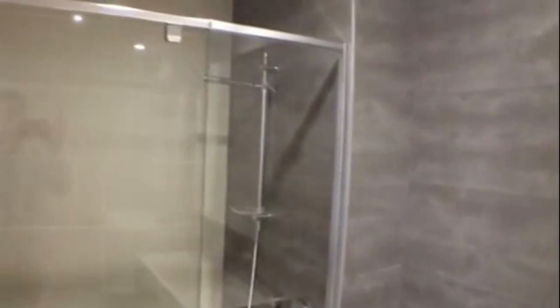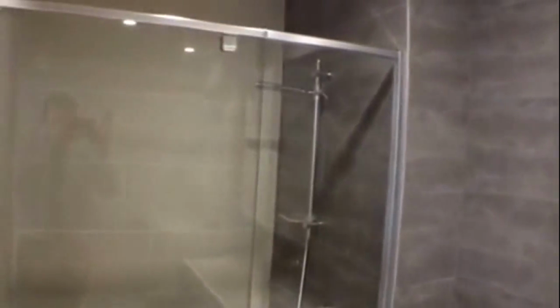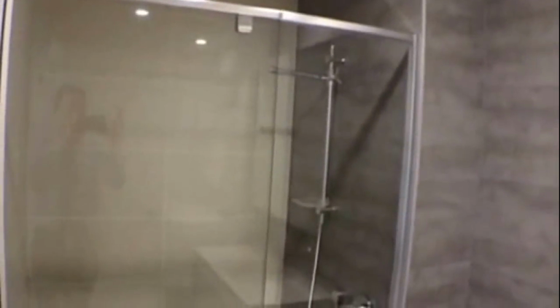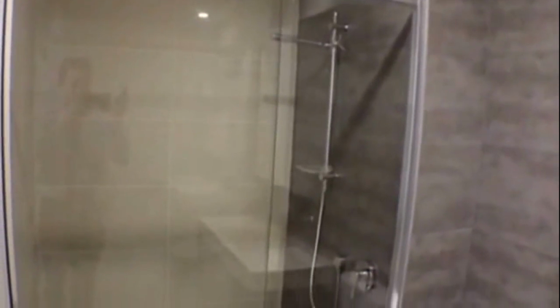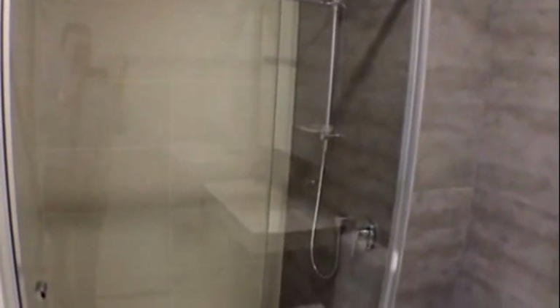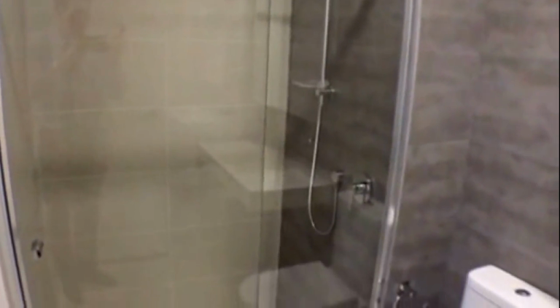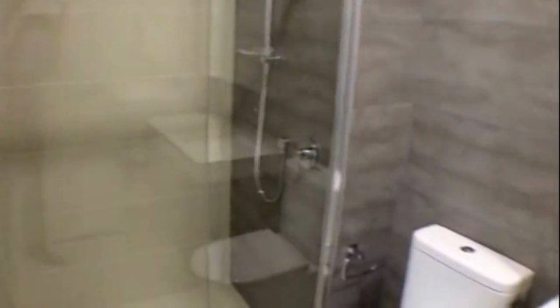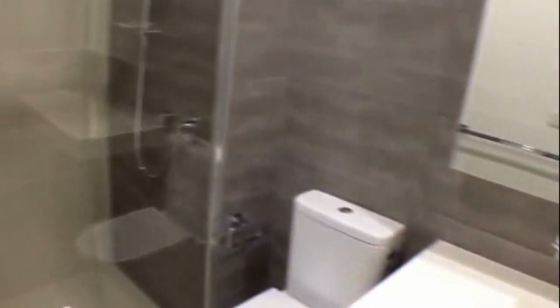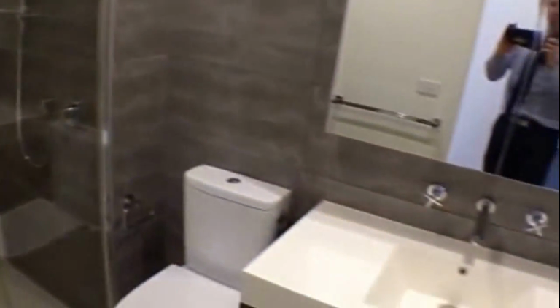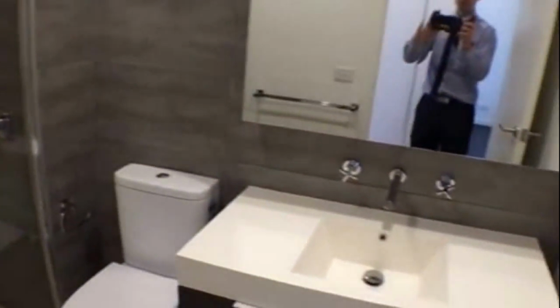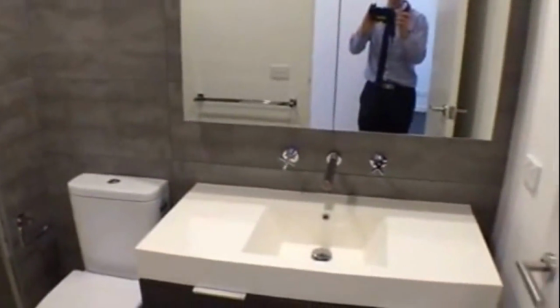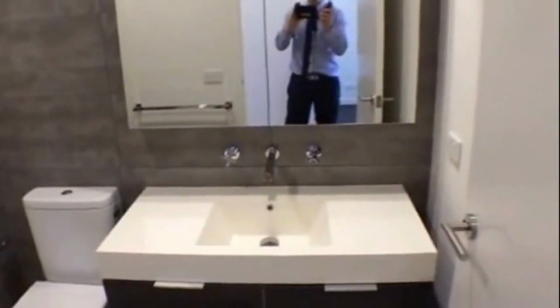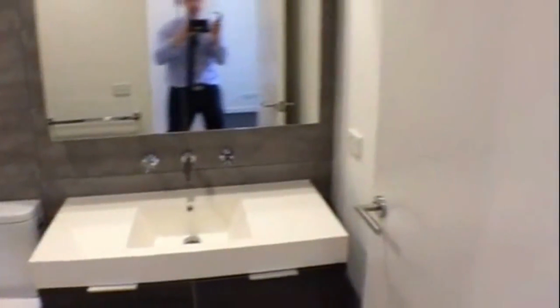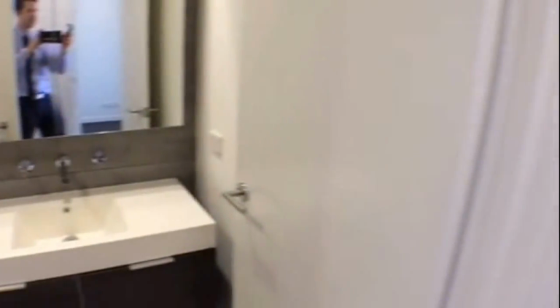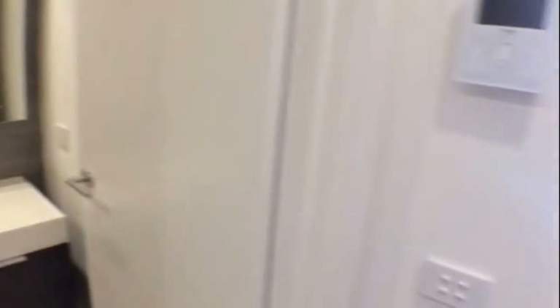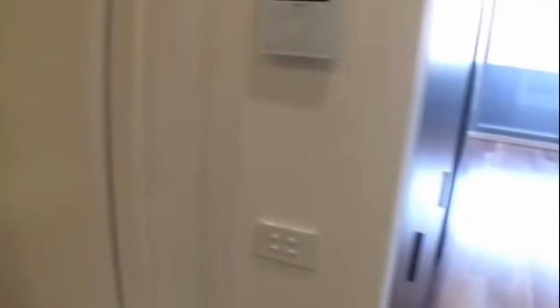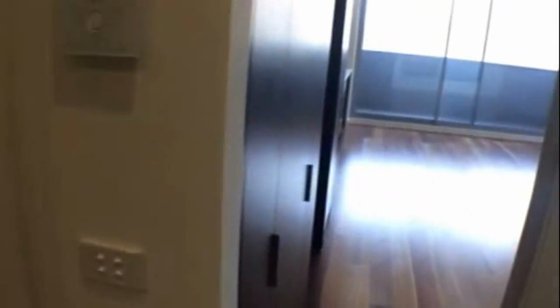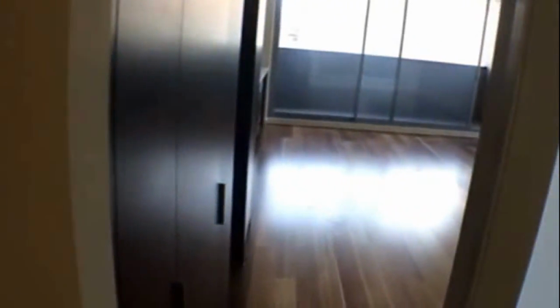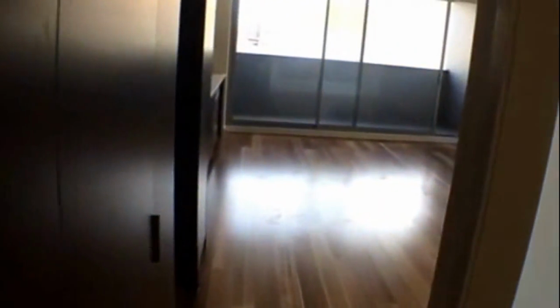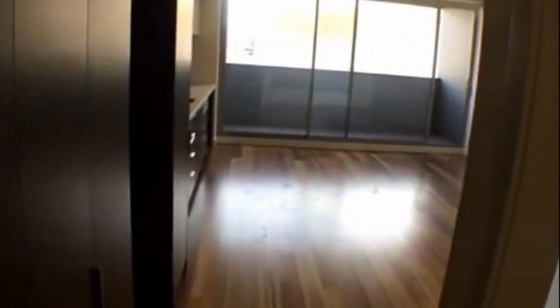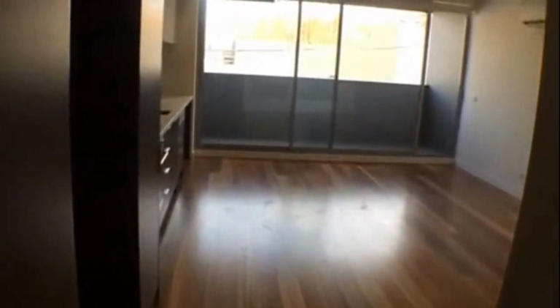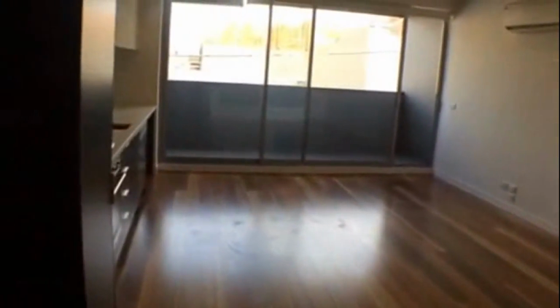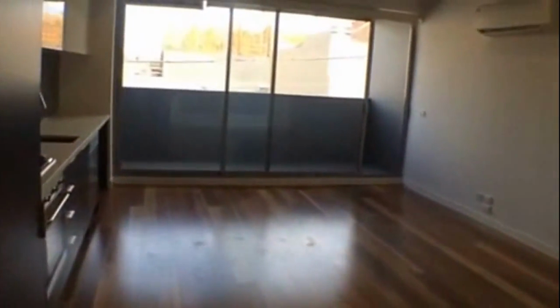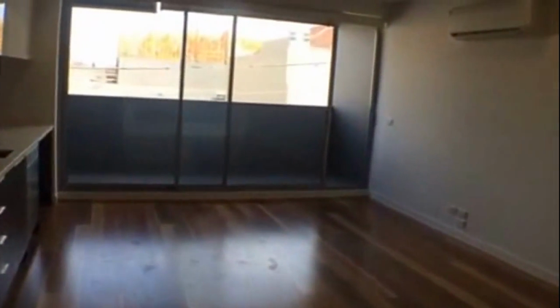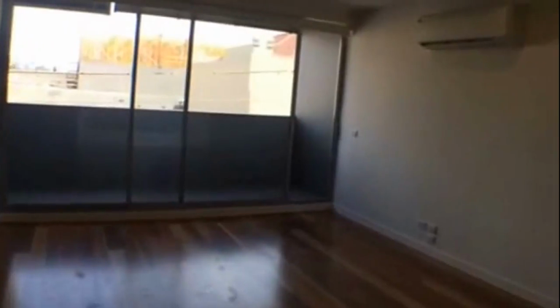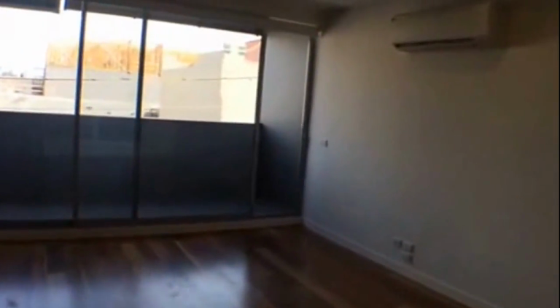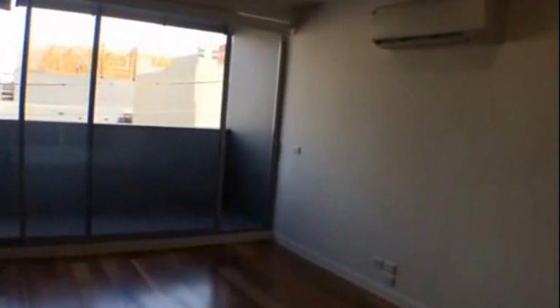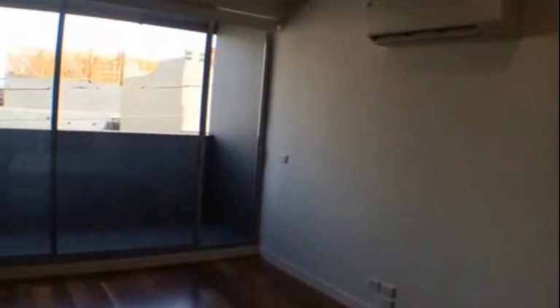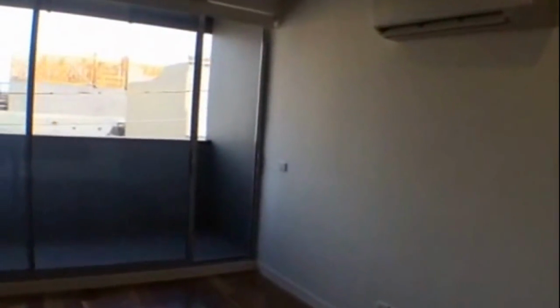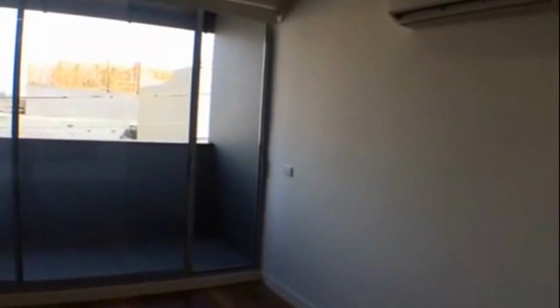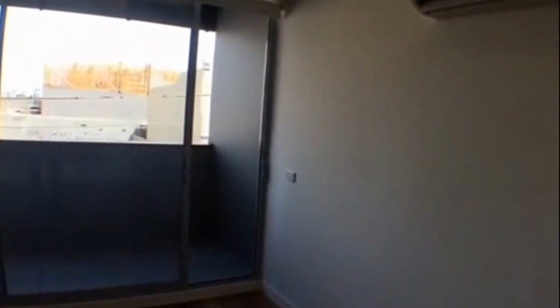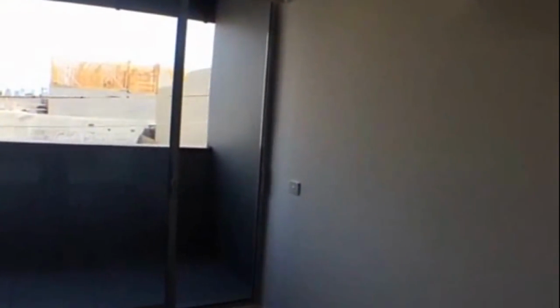The bathroom features a nice large shower, good storage, and modern facilities. You've also got a Euro laundry inside the apartment and this lovely sized balcony.